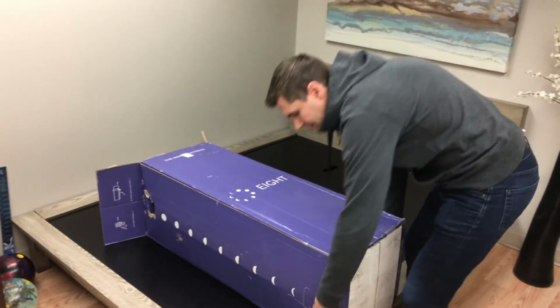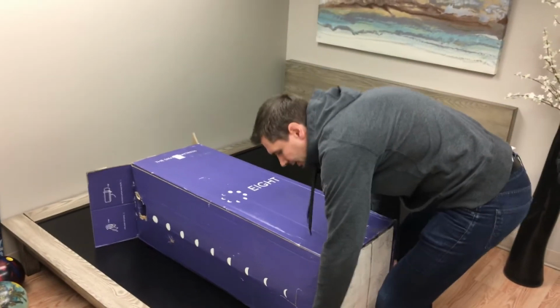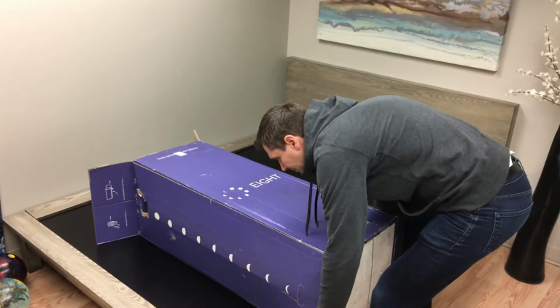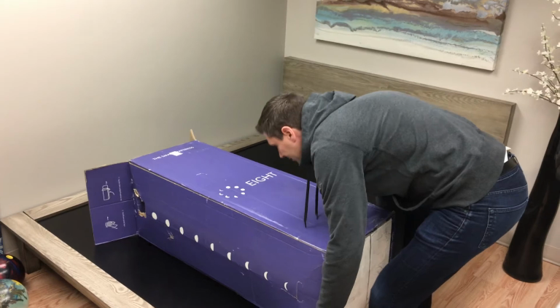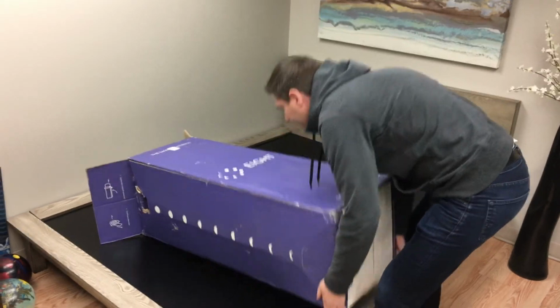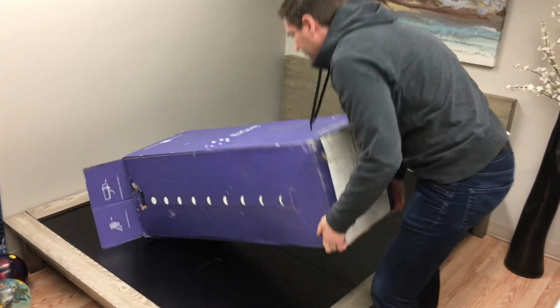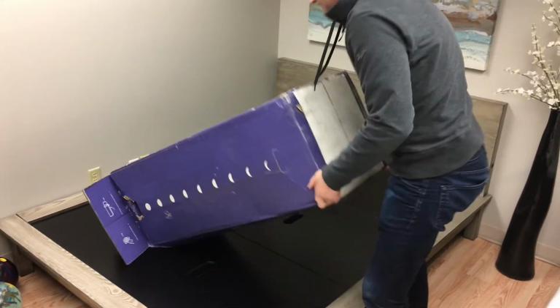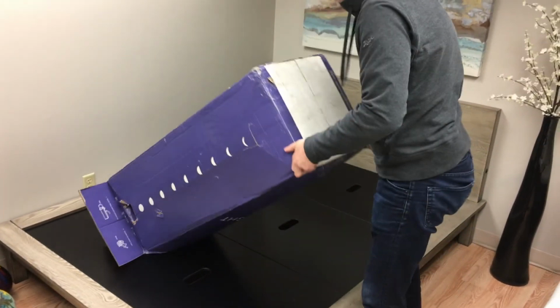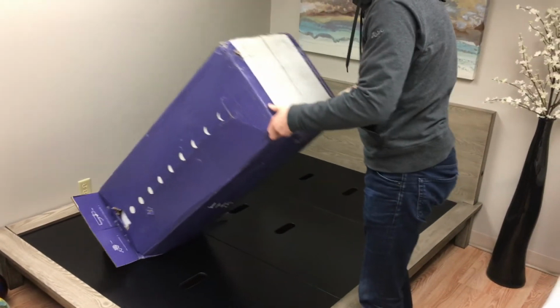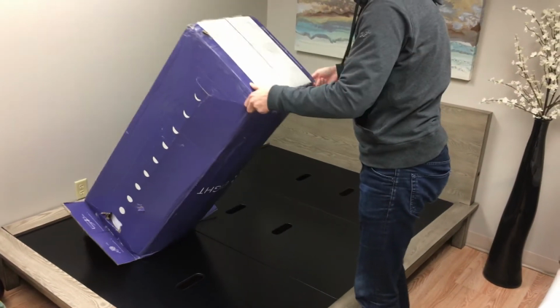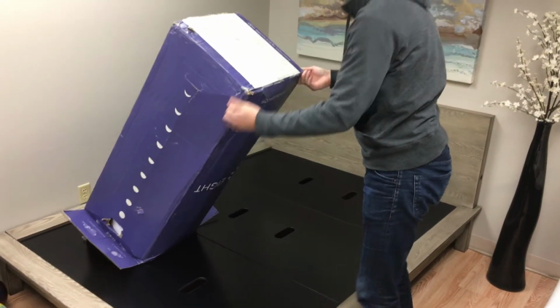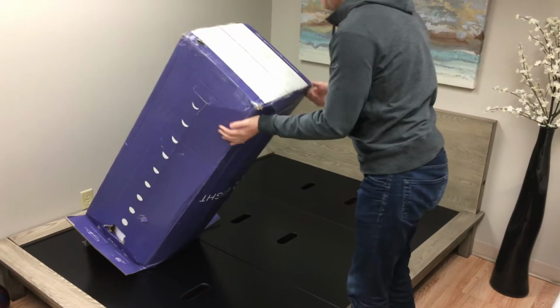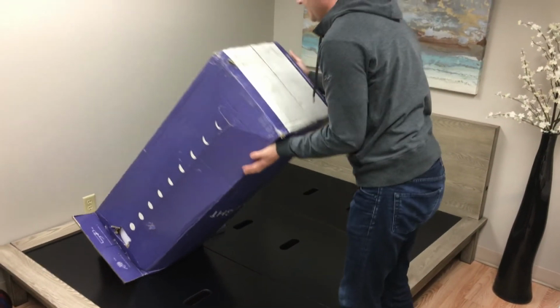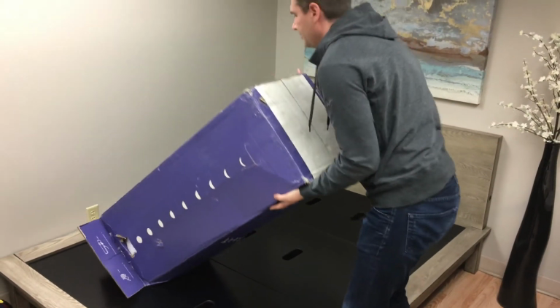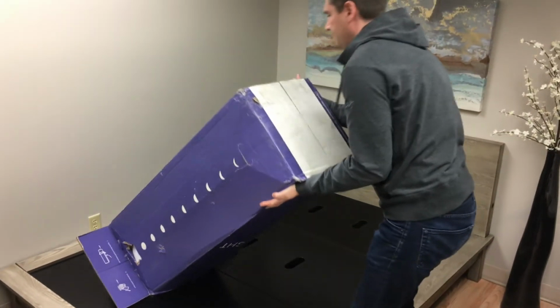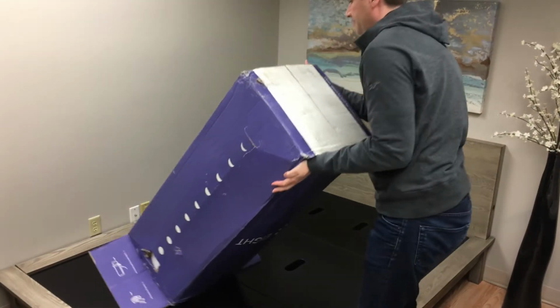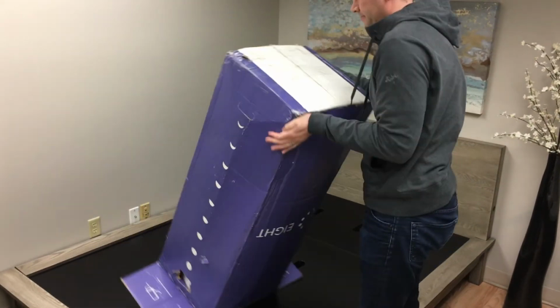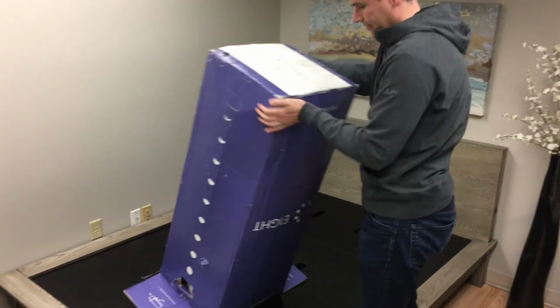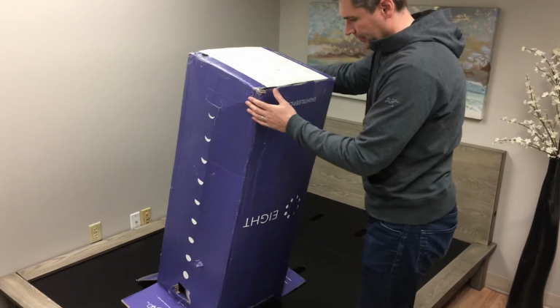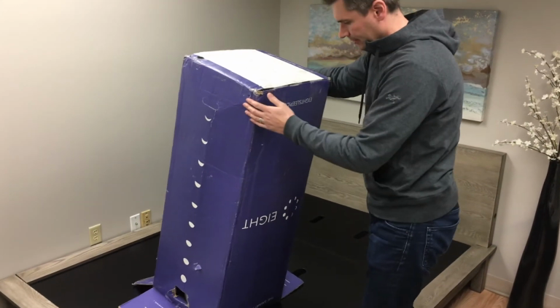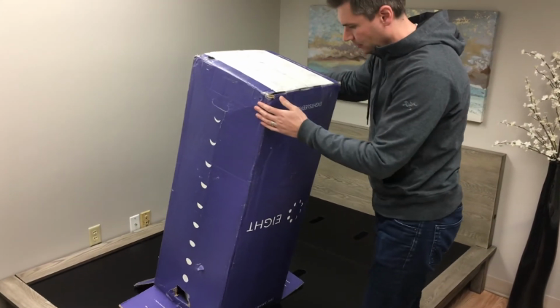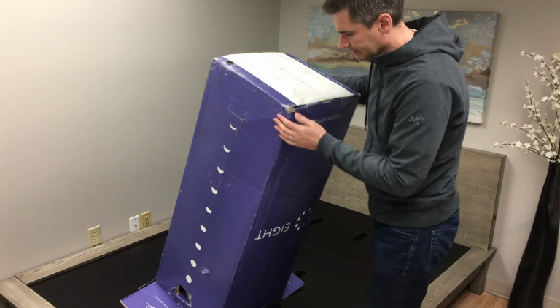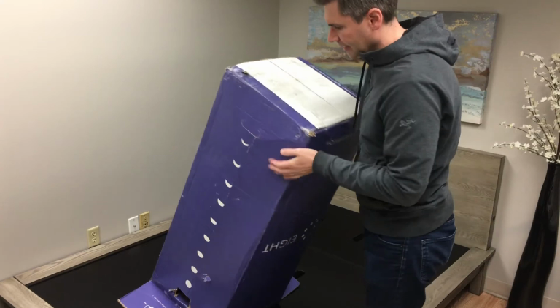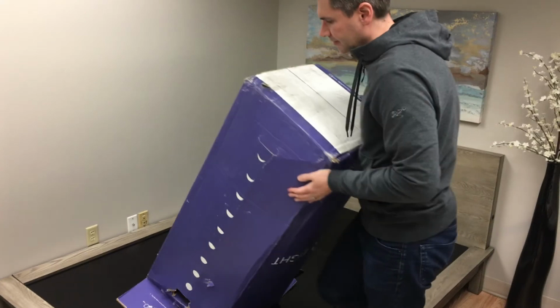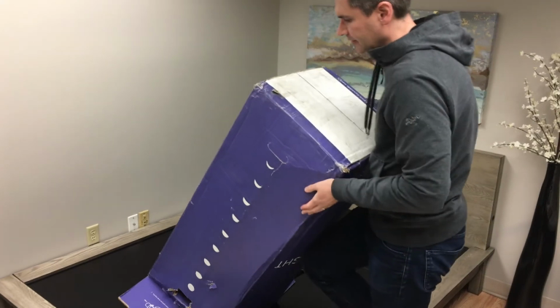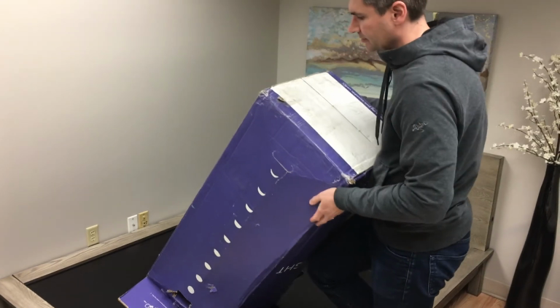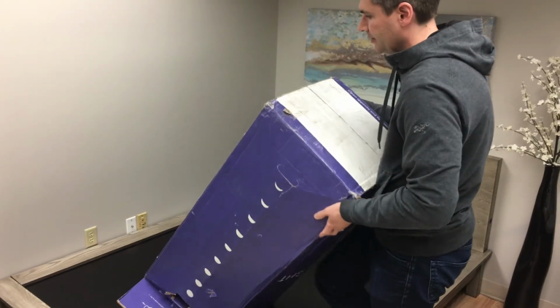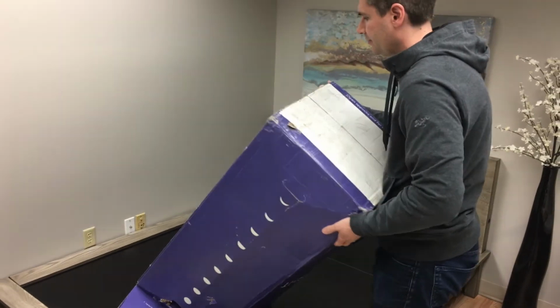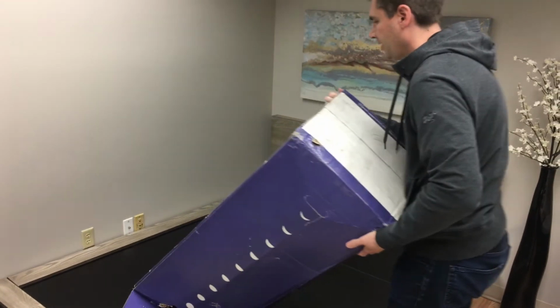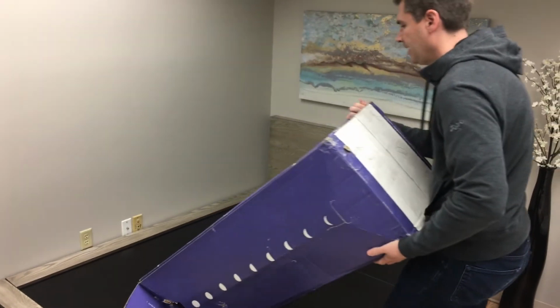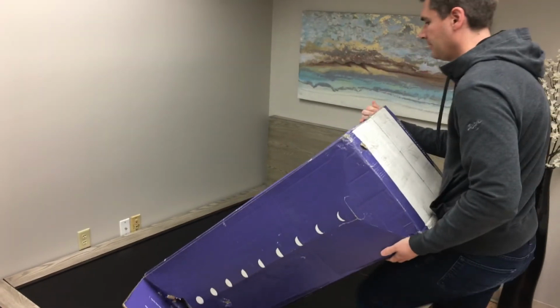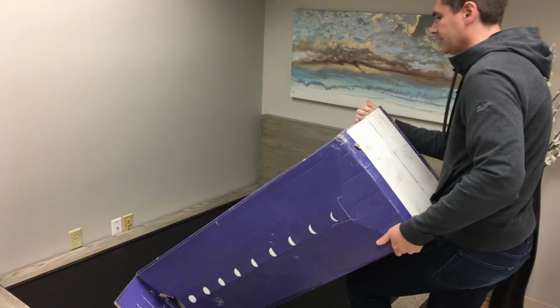Getting it out of the packaging — this is a queen size and you can see it comes in a pretty compact box.